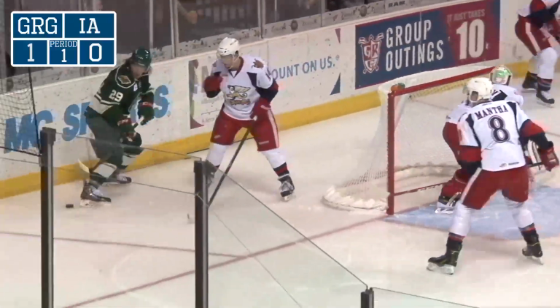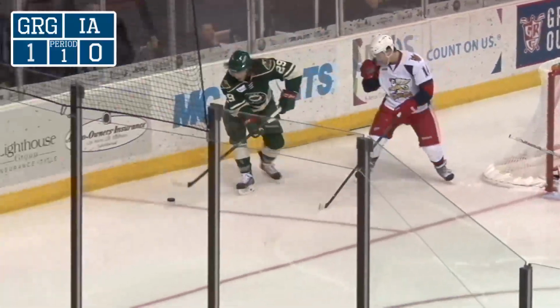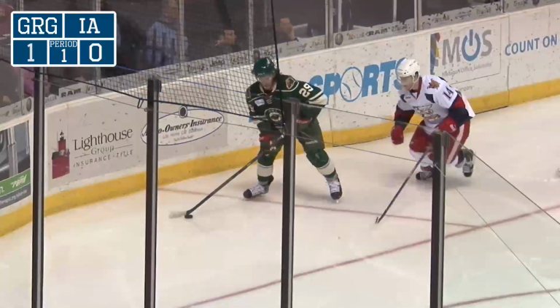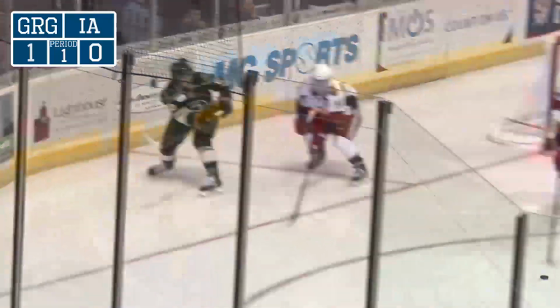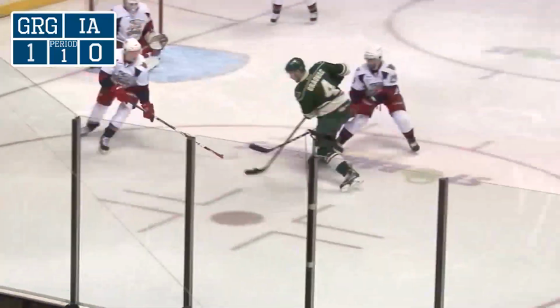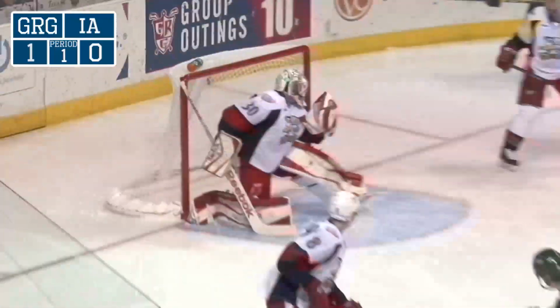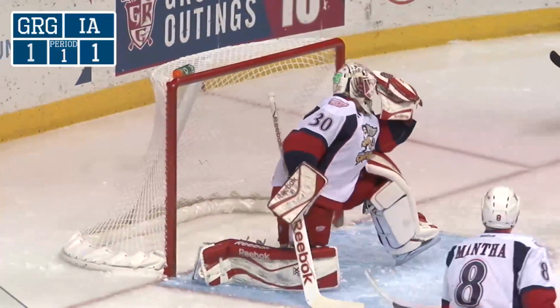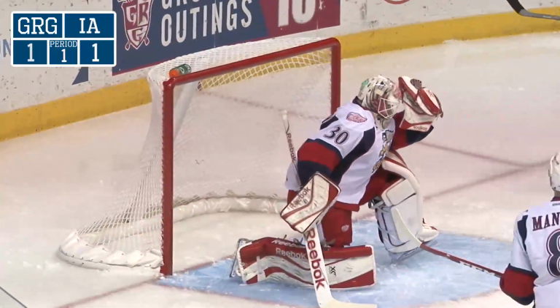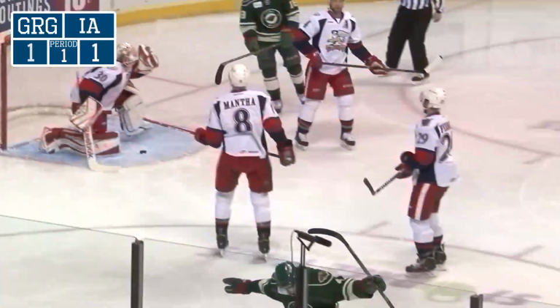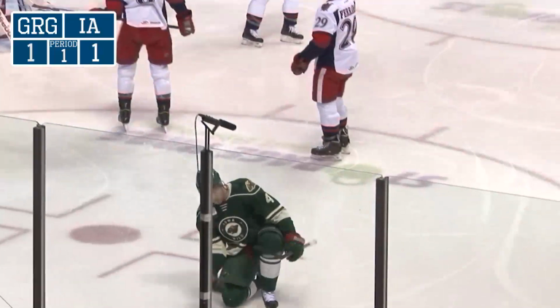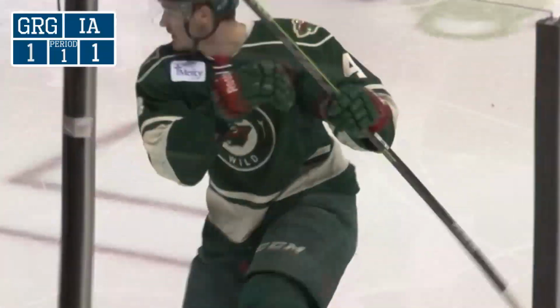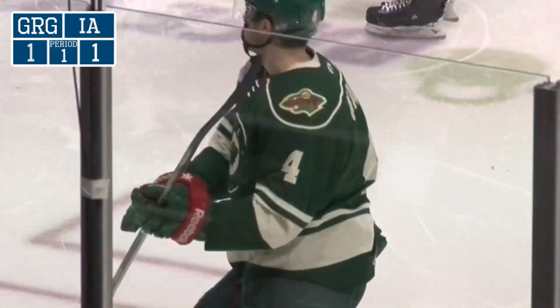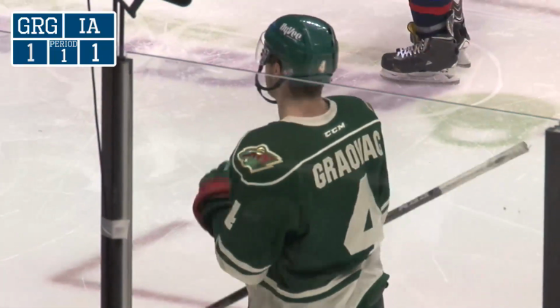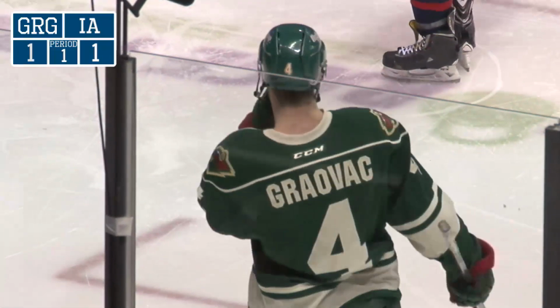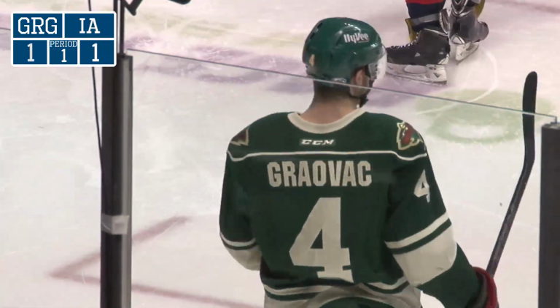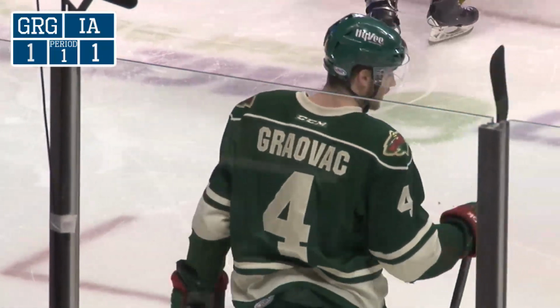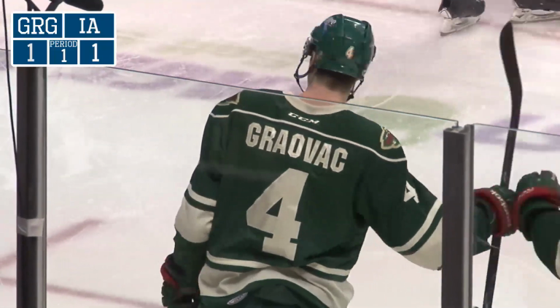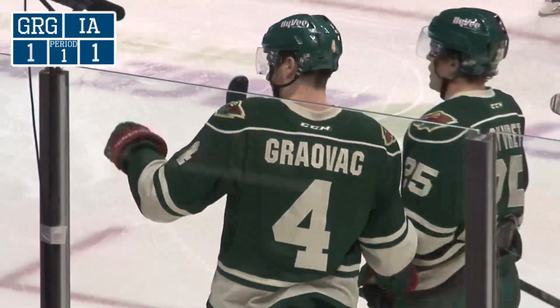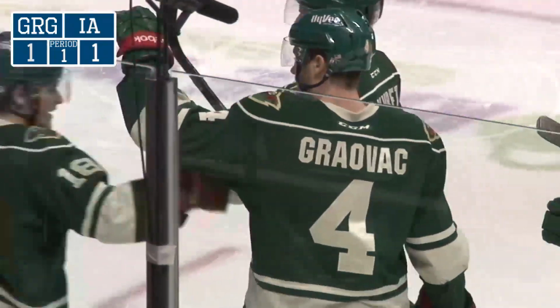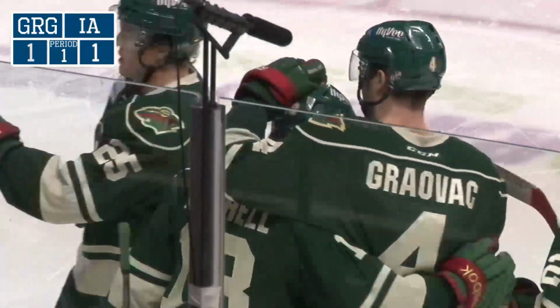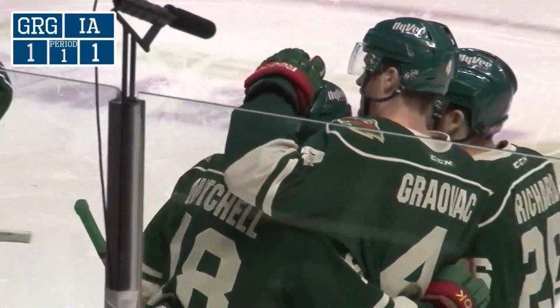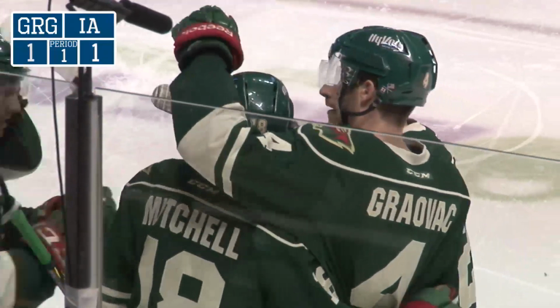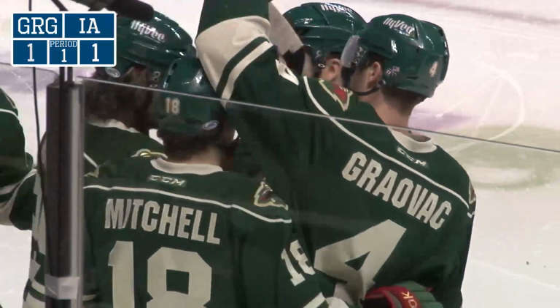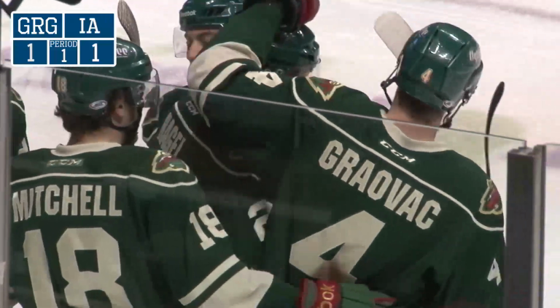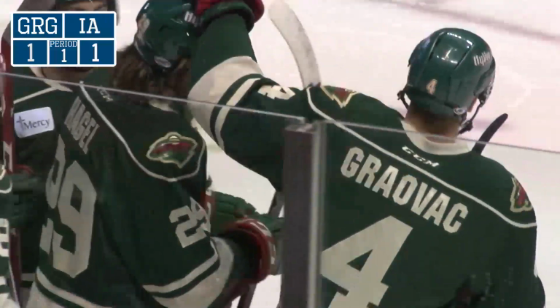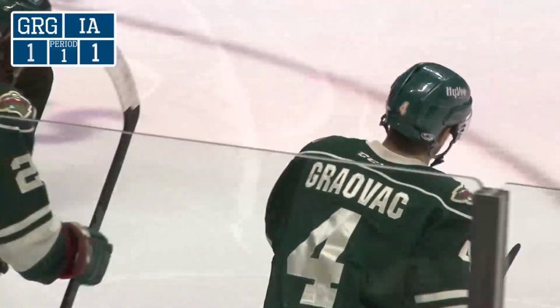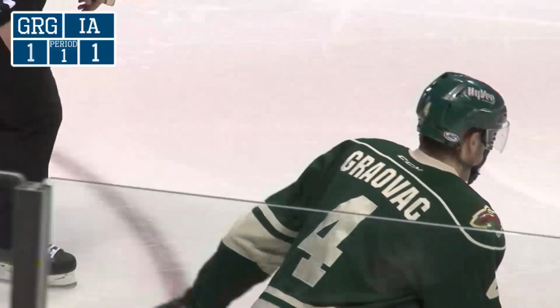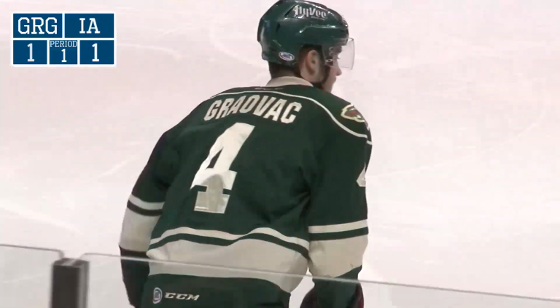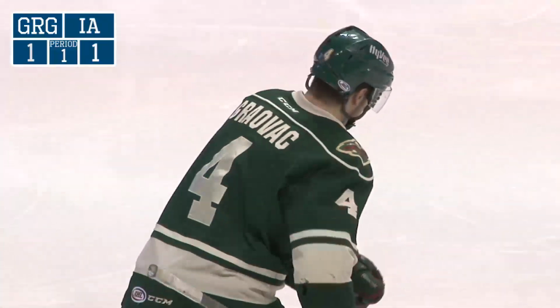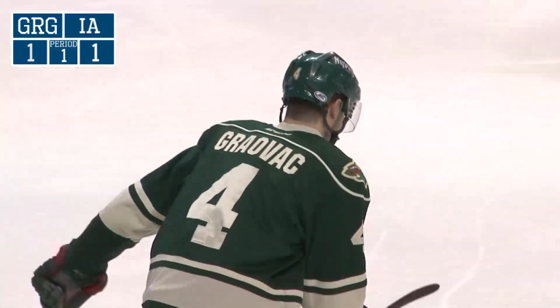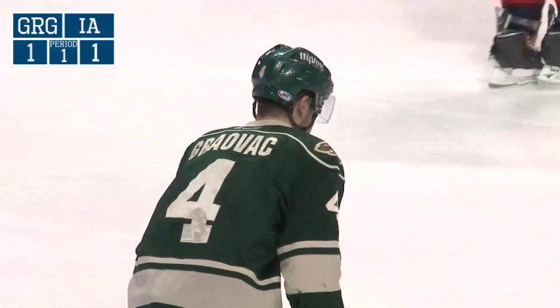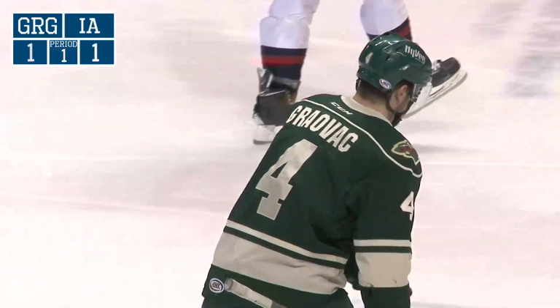An electrifying player, Andreas Apten — look out, and the Wild score! Tyler Graovac takes a pass in the left wing circle and rips a wrister past the catching glove of Tom McCullum.